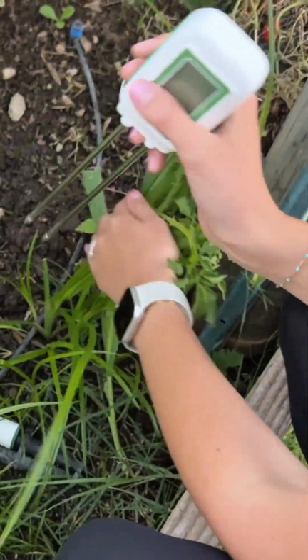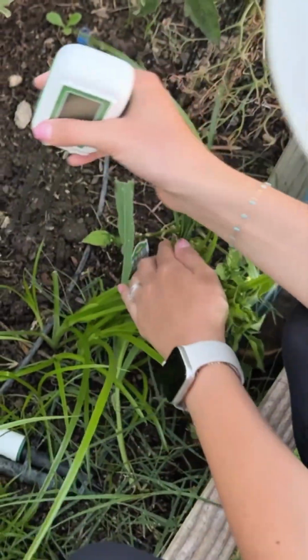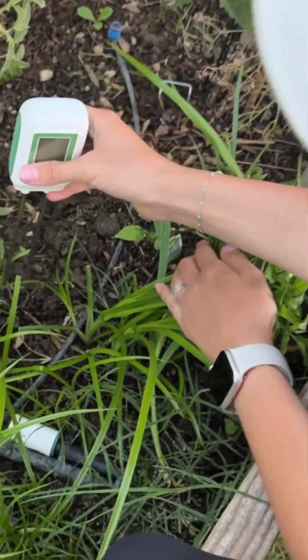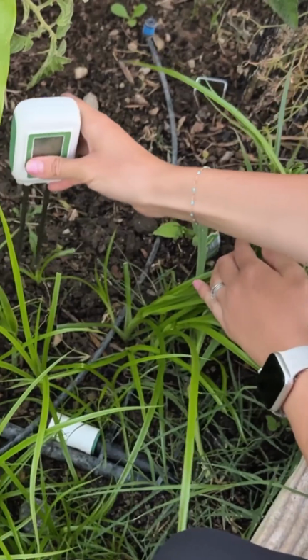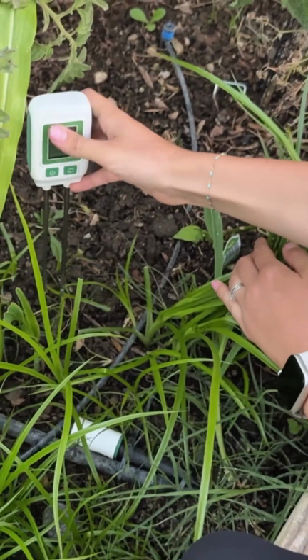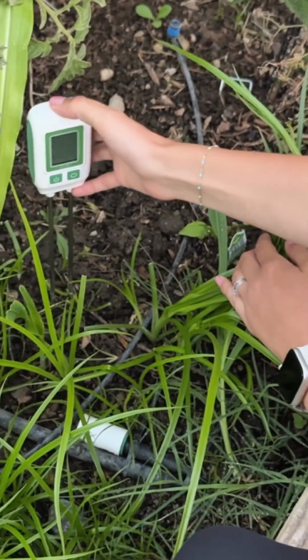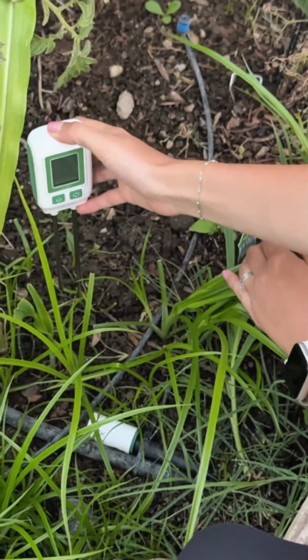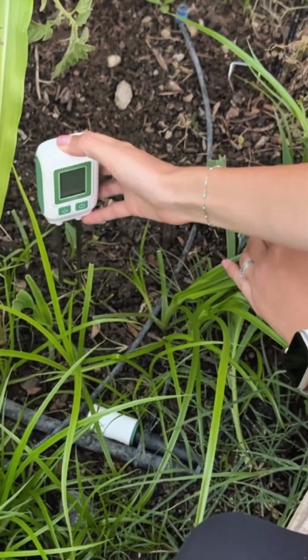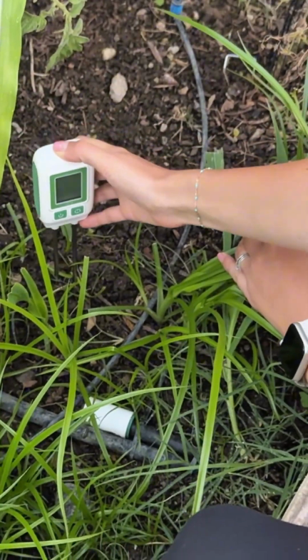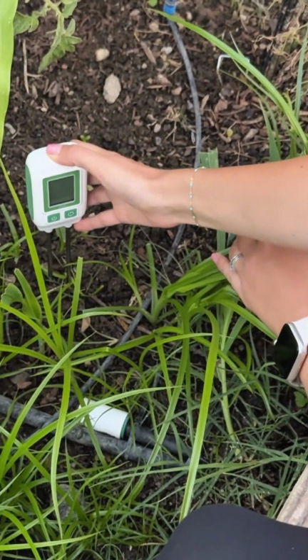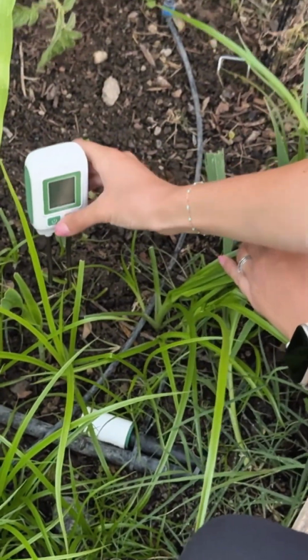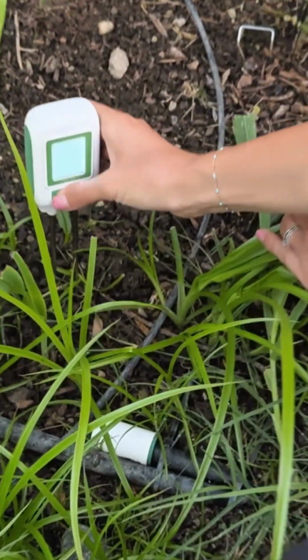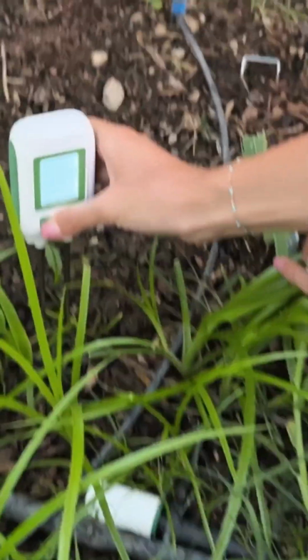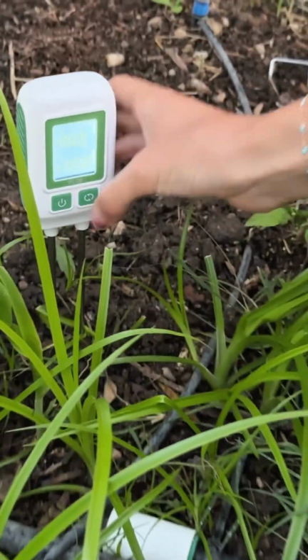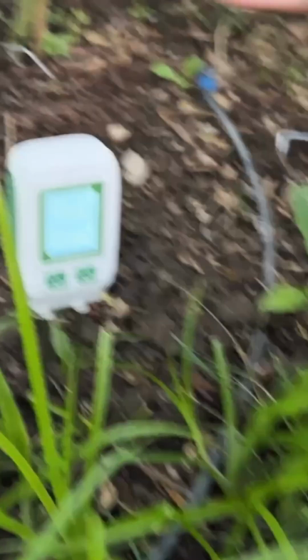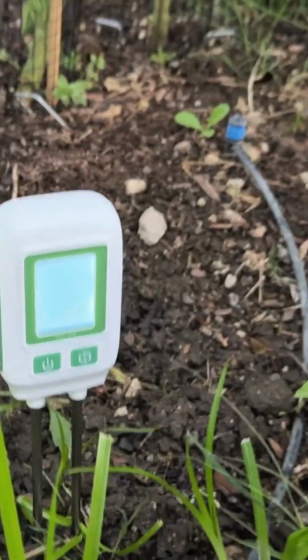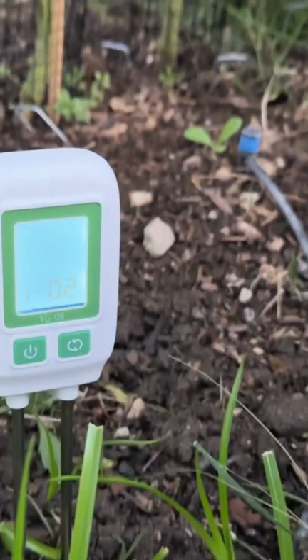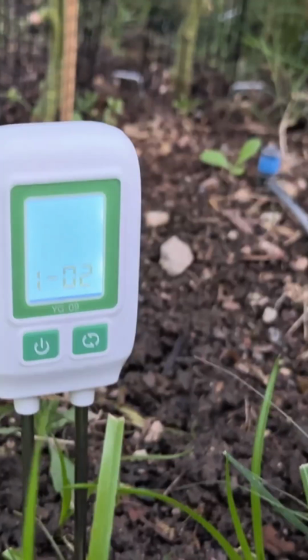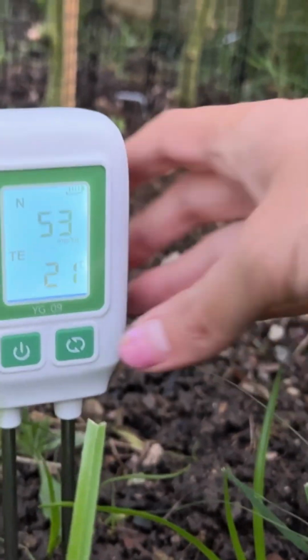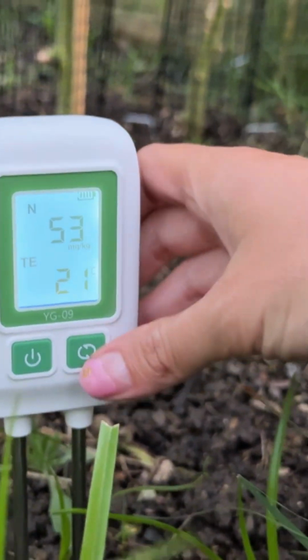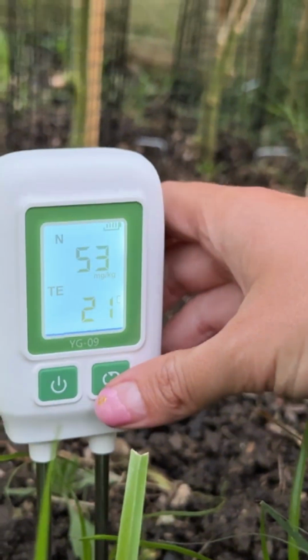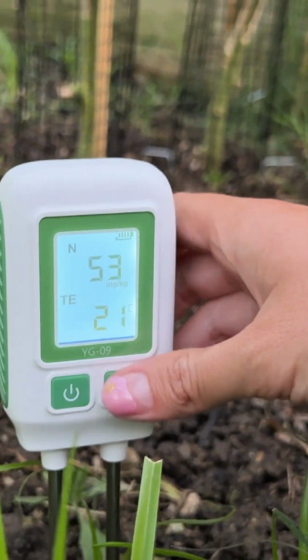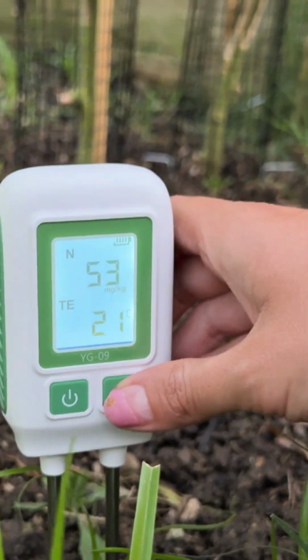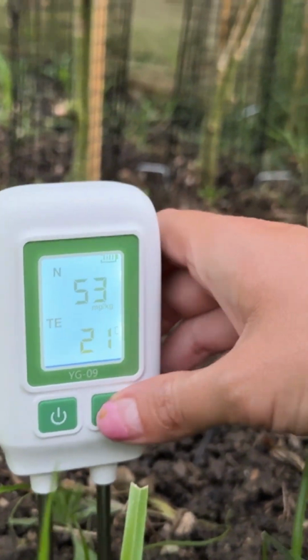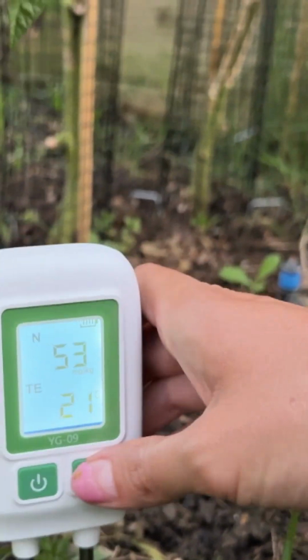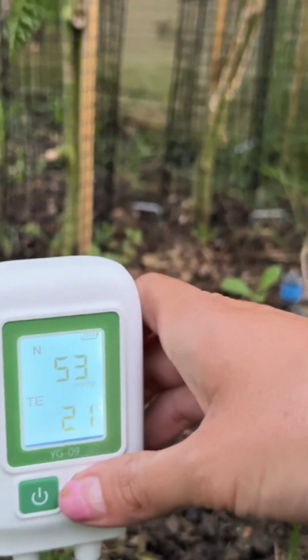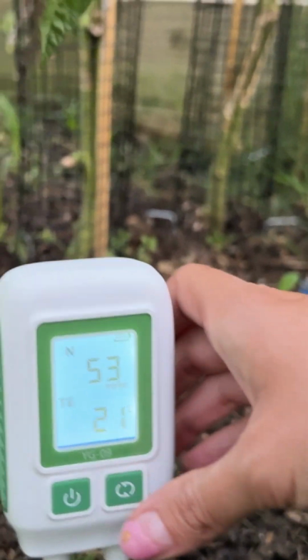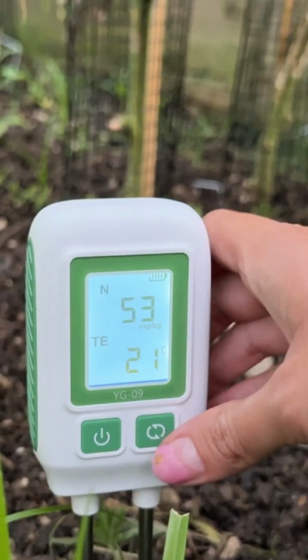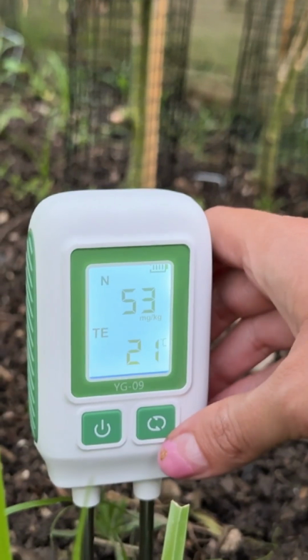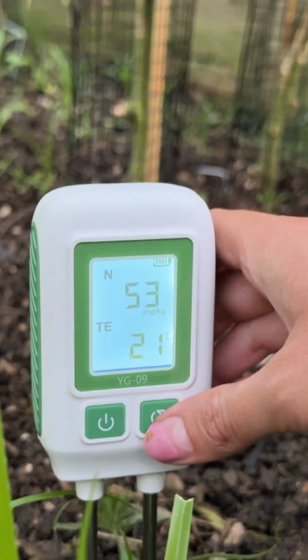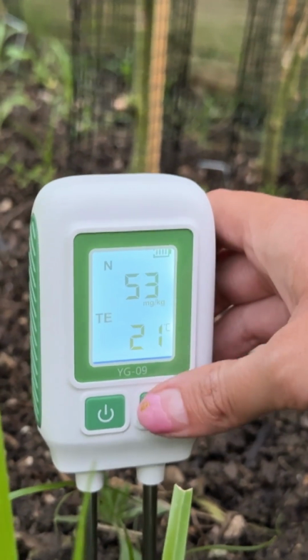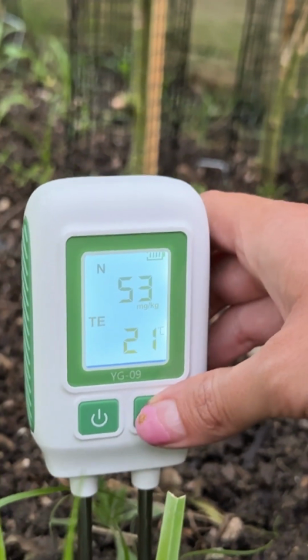All you have to do is just put in the probes and turn on the power button until you see a reading. There we go — and then you can go ahead and cycle through.